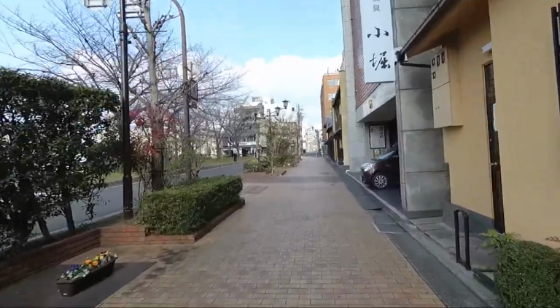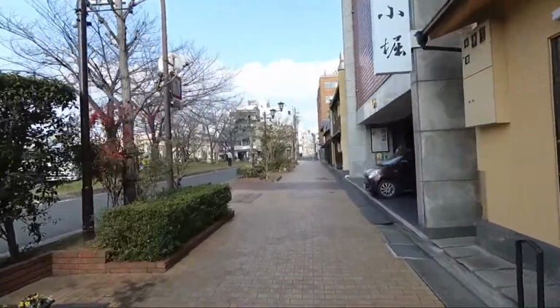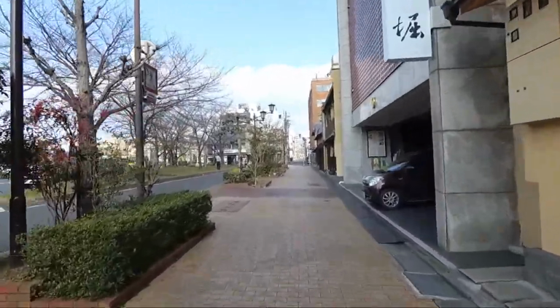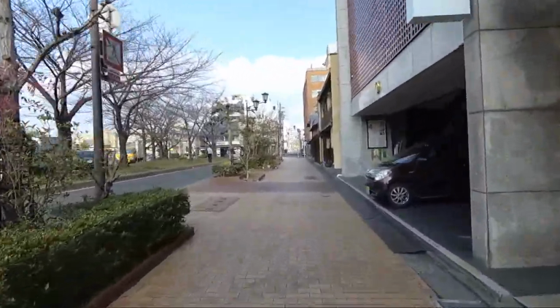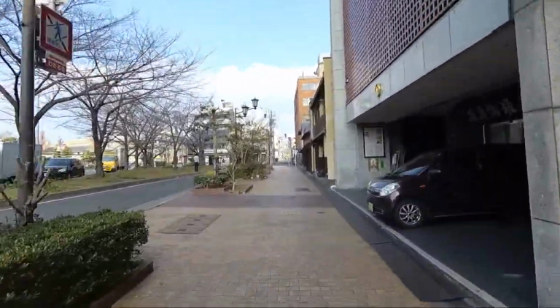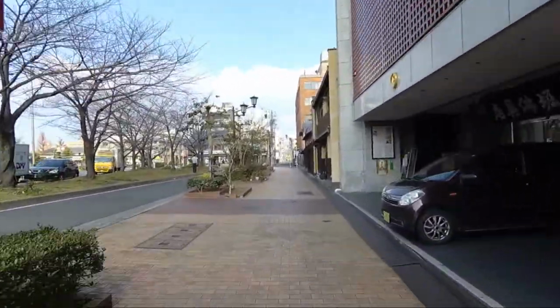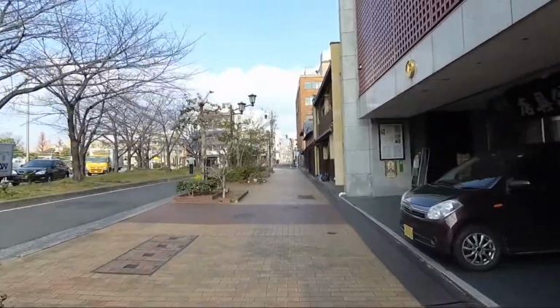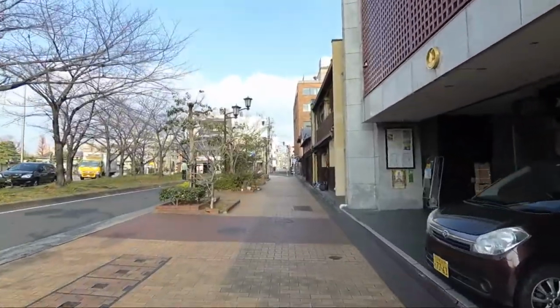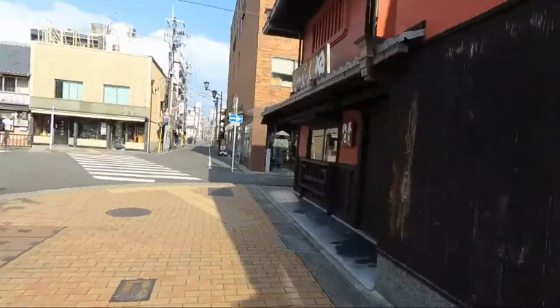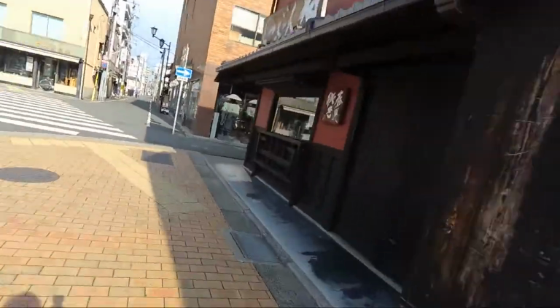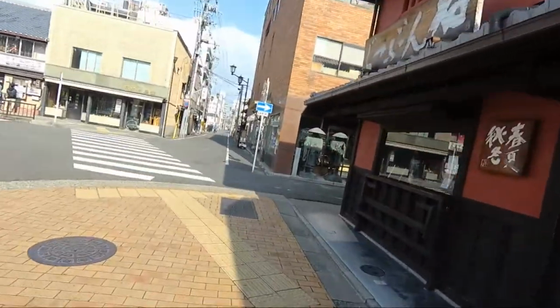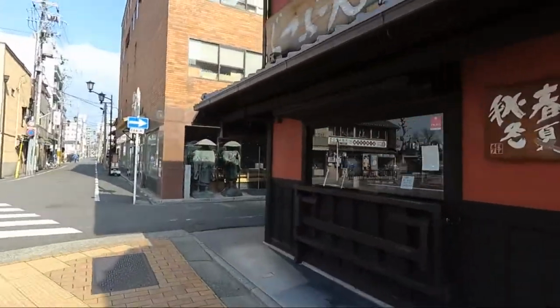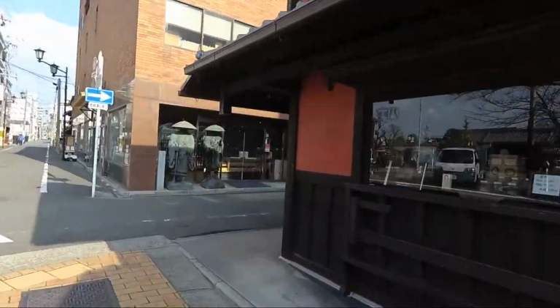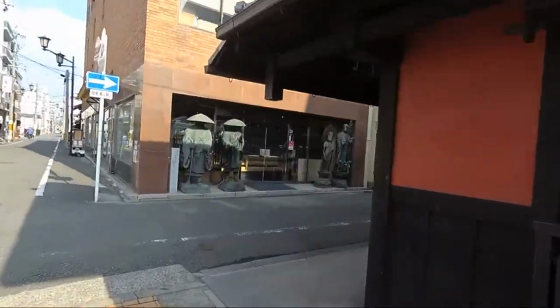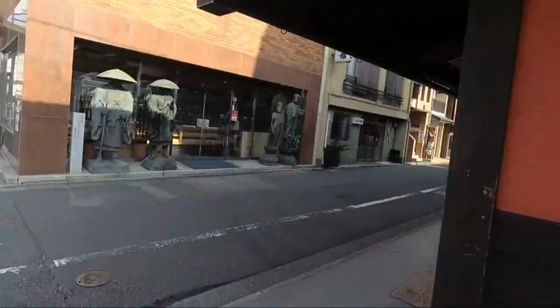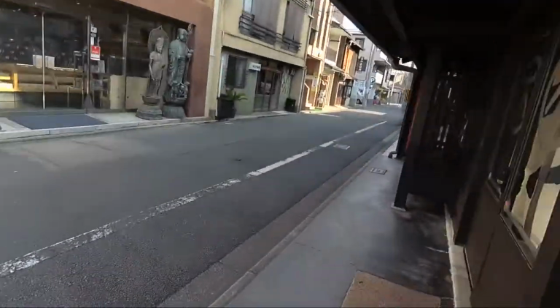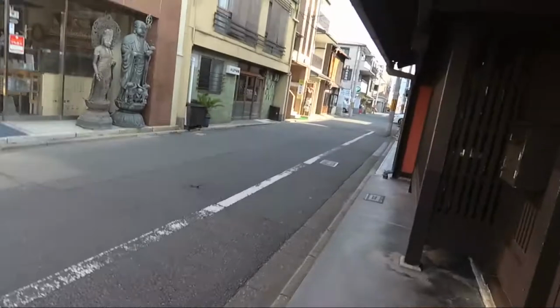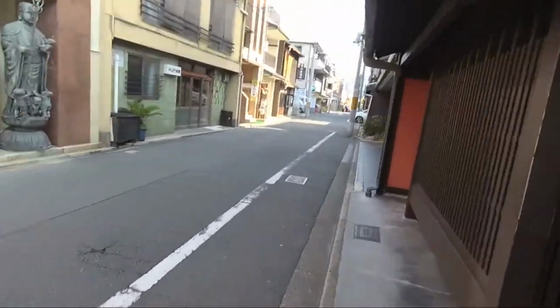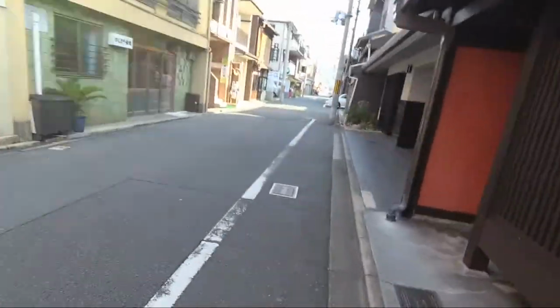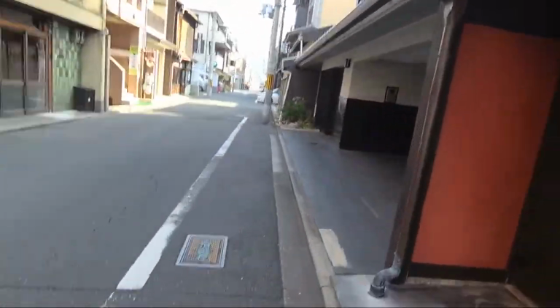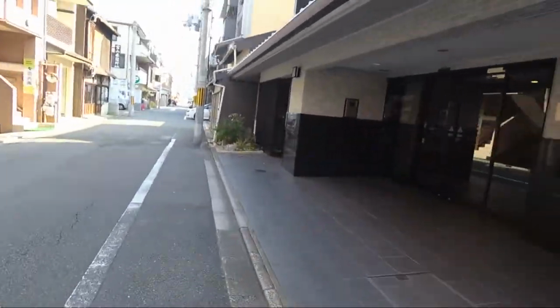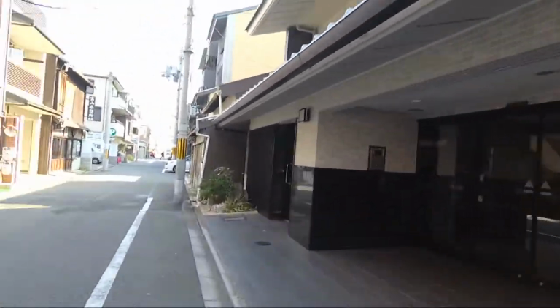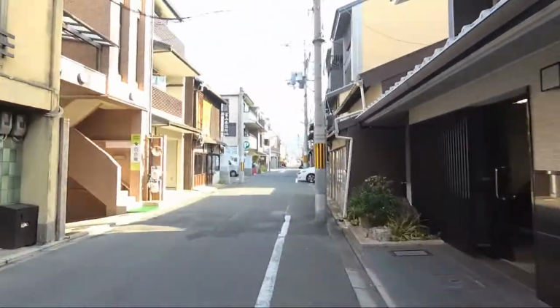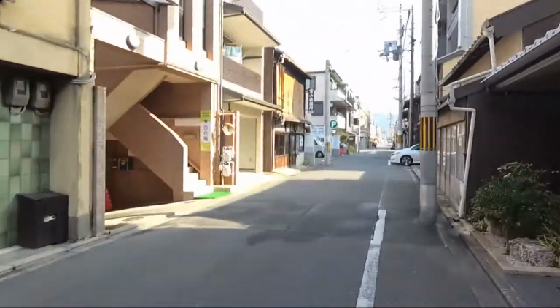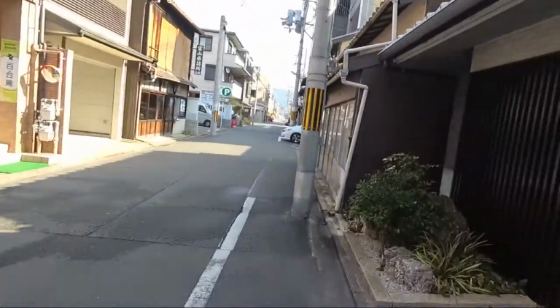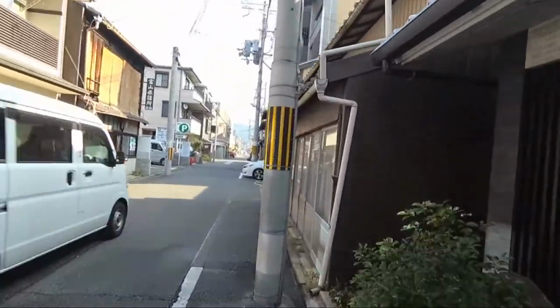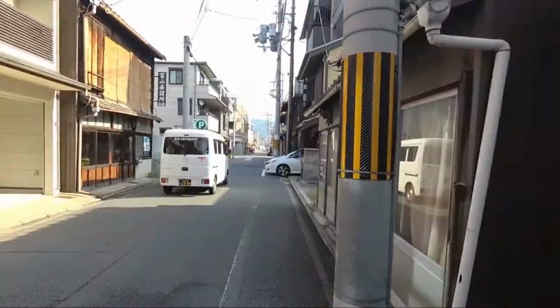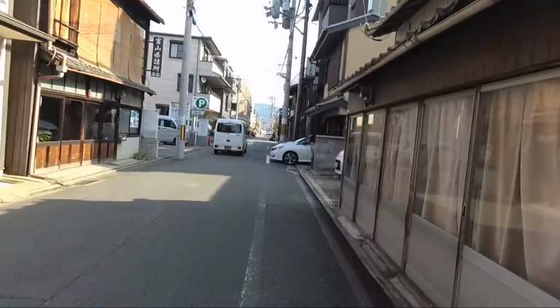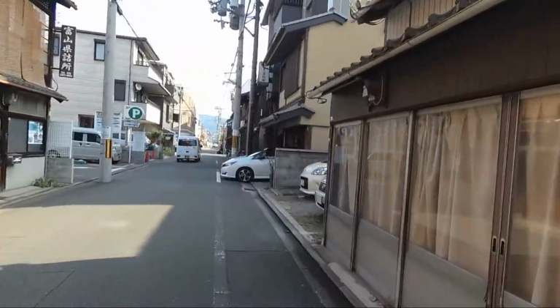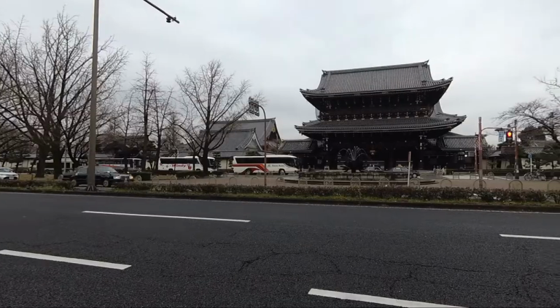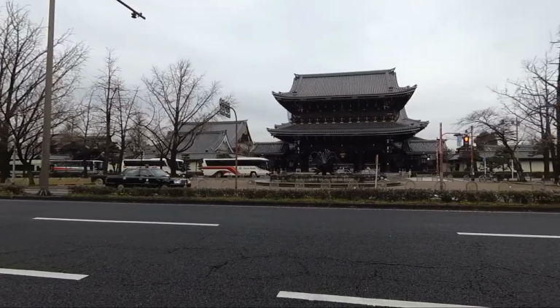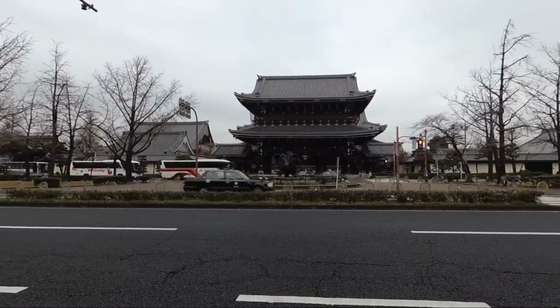For our stay in Kyoto, we booked a Ryokan, which is a traditional Japanese style inn. Ours was called Matsubaya Ryokan and is a 10-15 minute walk from Kyoto Station and less than 5 minutes from Higashi Honganji Temple.